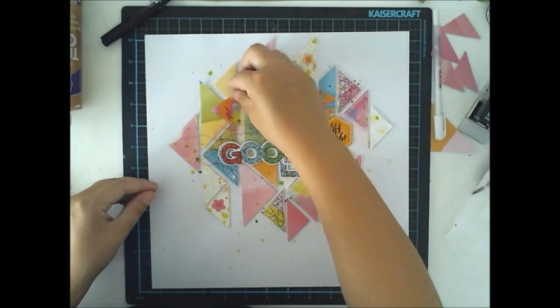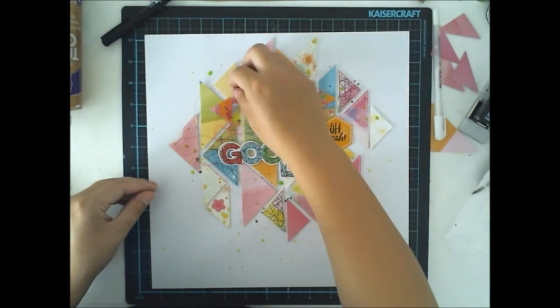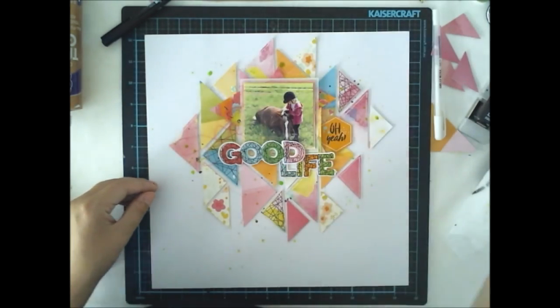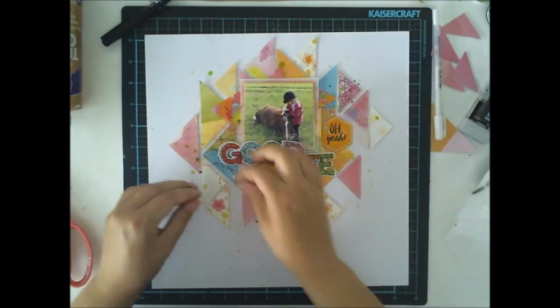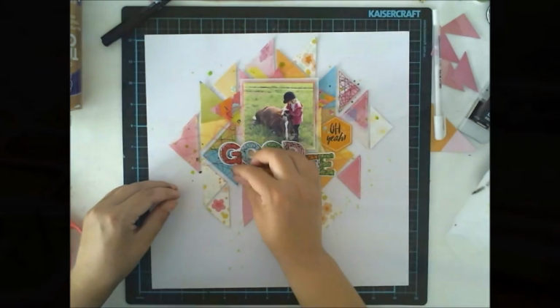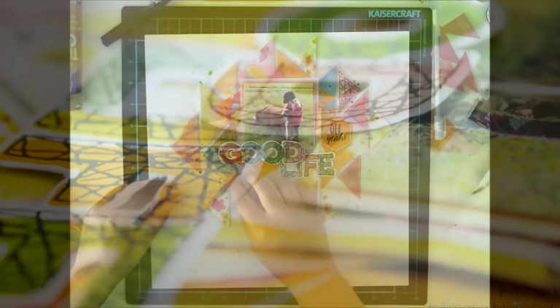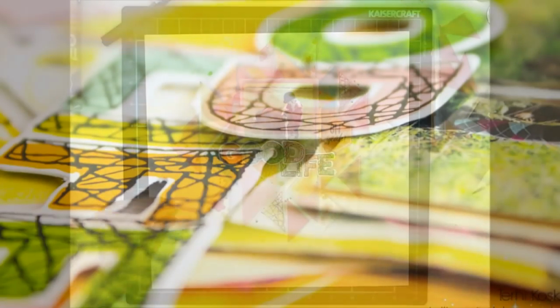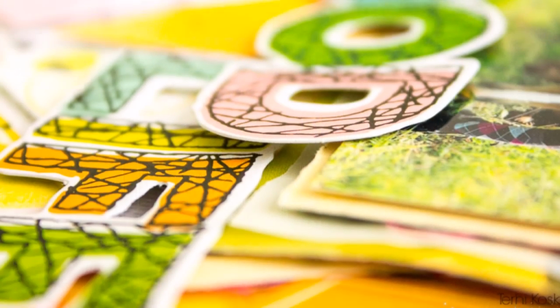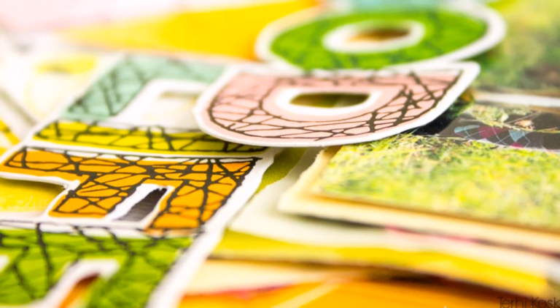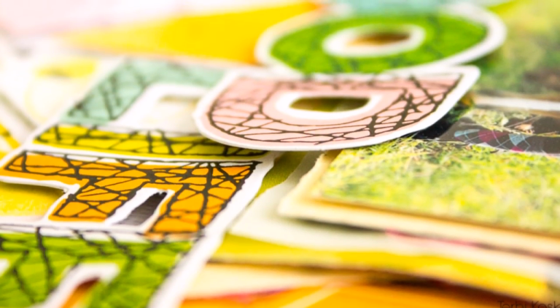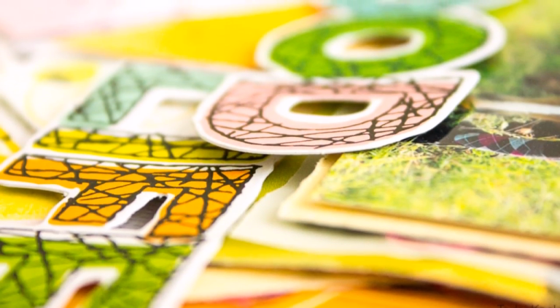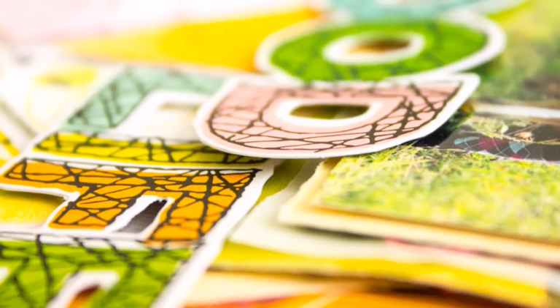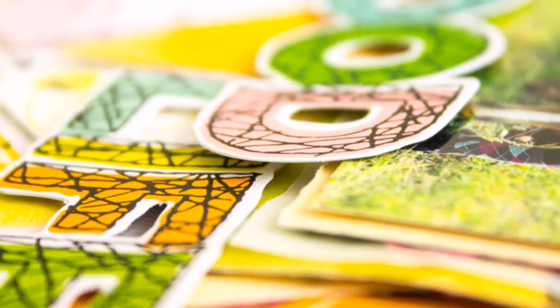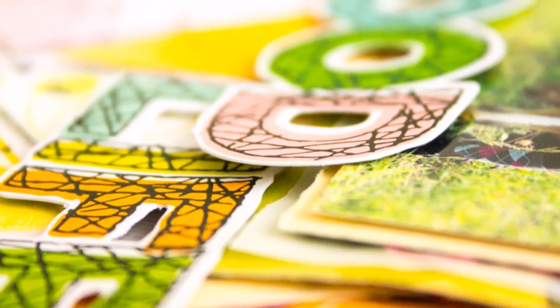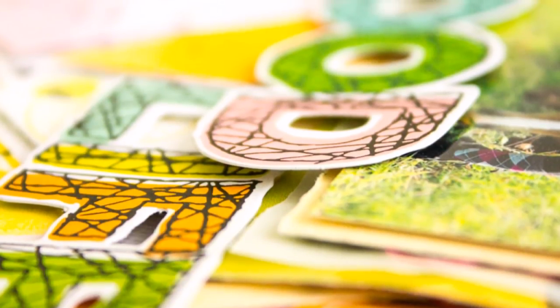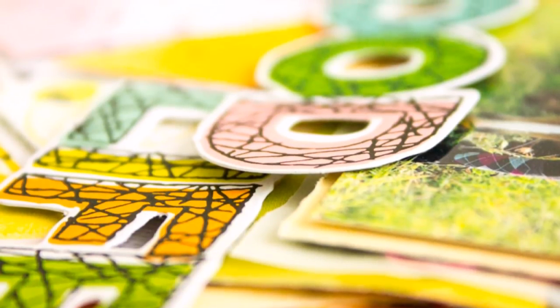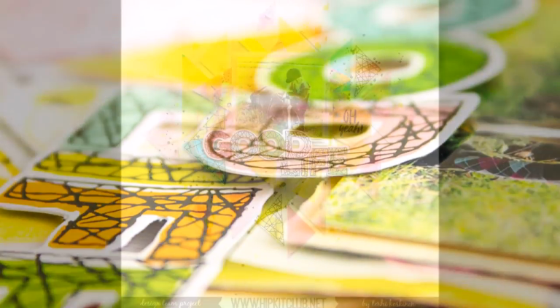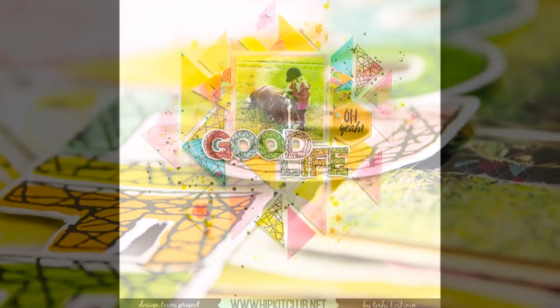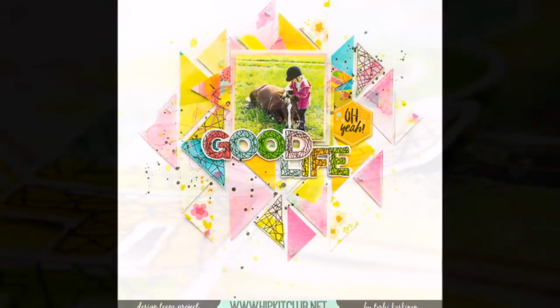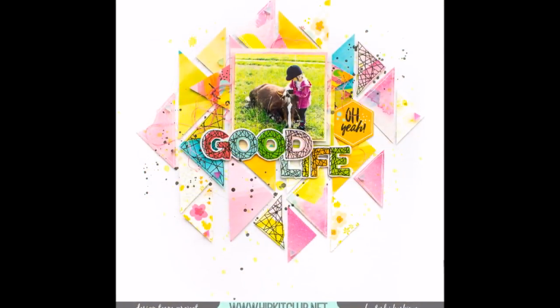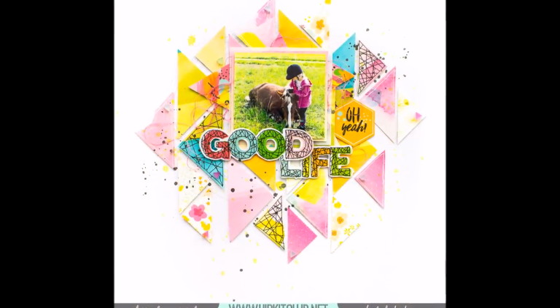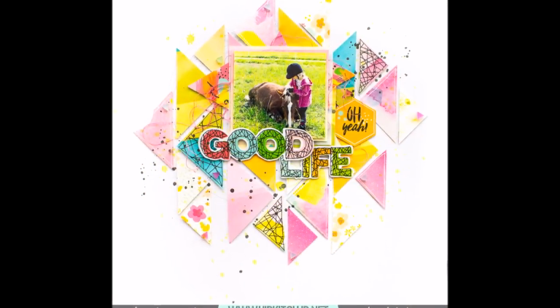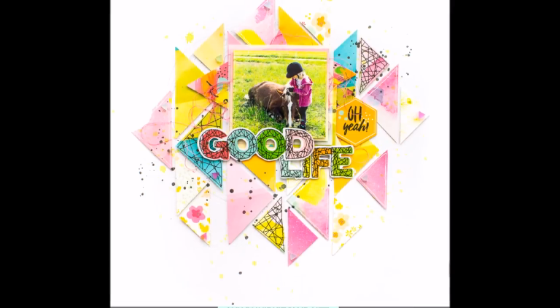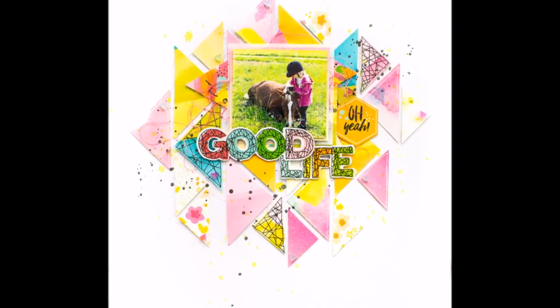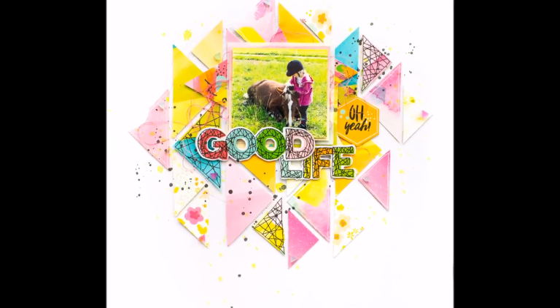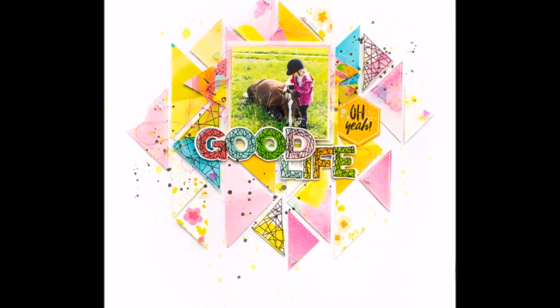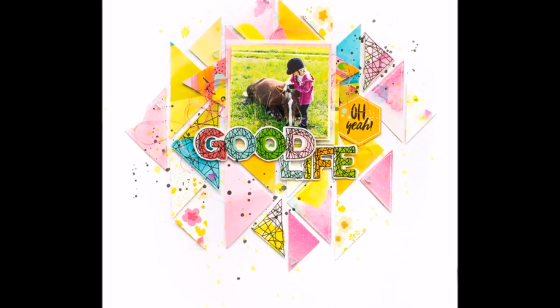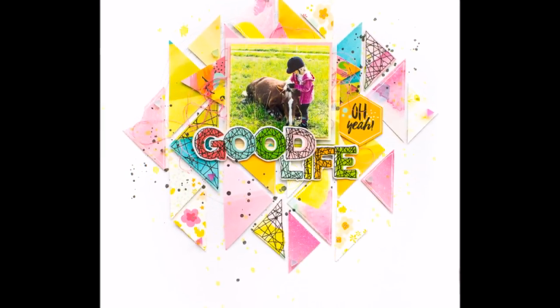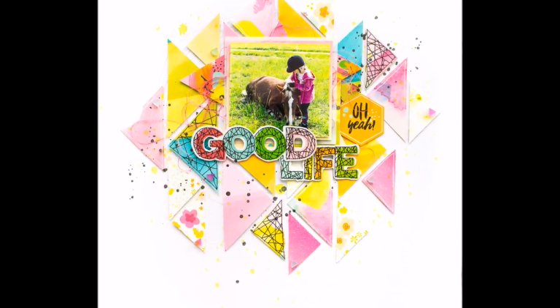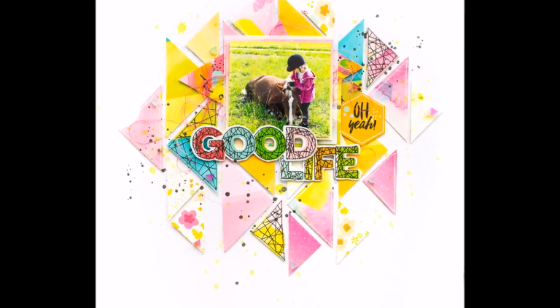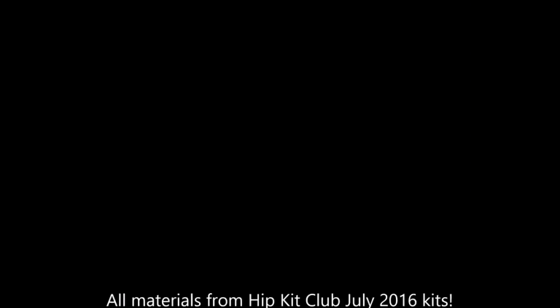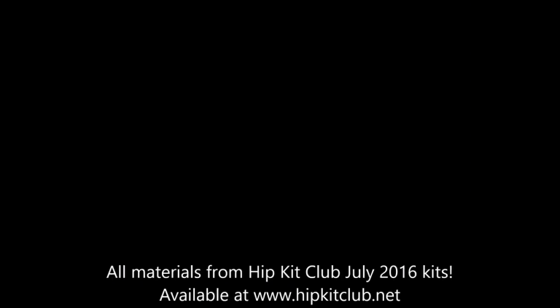The last phase of the layout was to add some exclusive acetate triangles on top of the paper triangles. And that was it — very simple and easy, and I hope you are inspired!